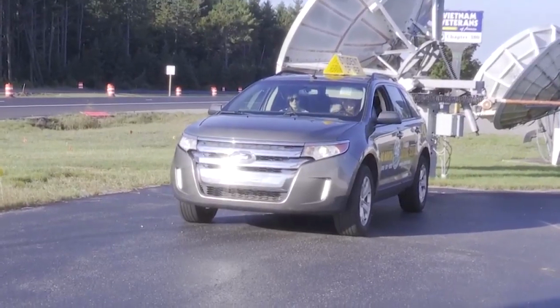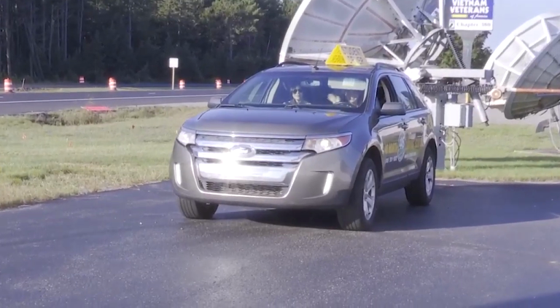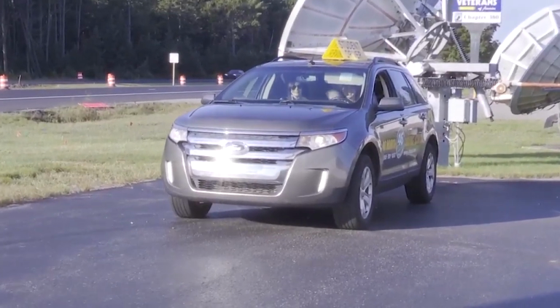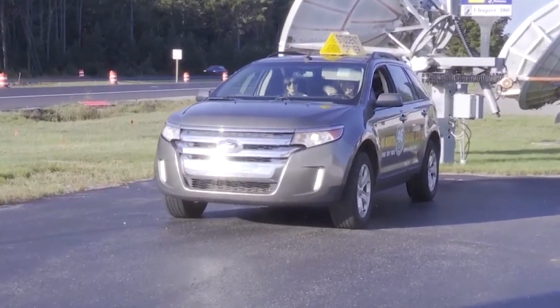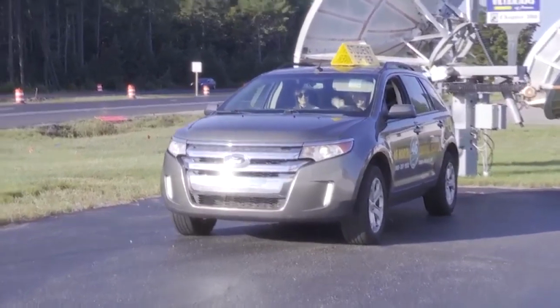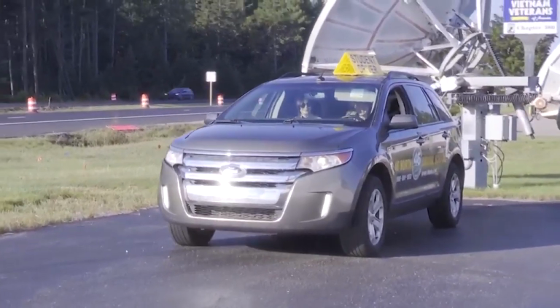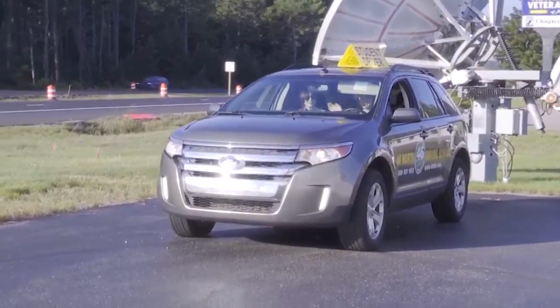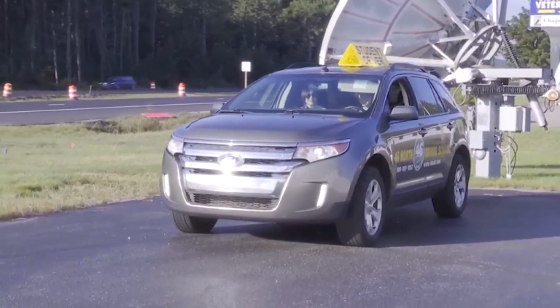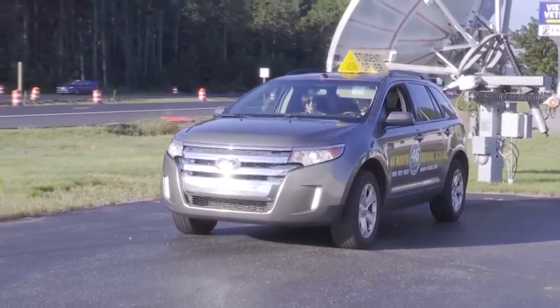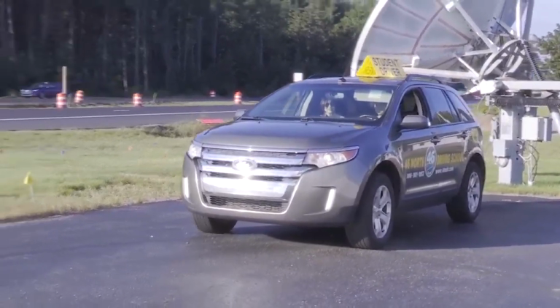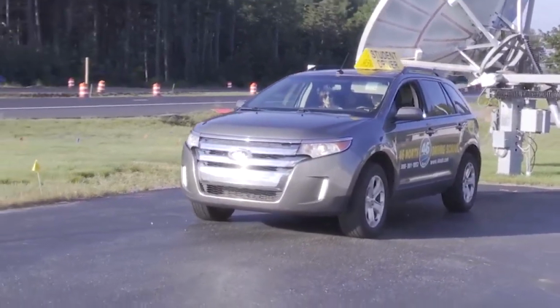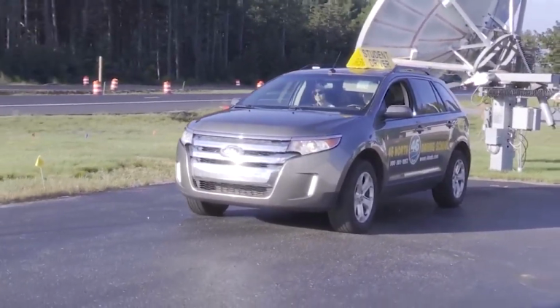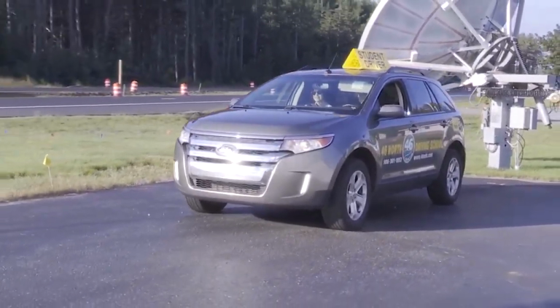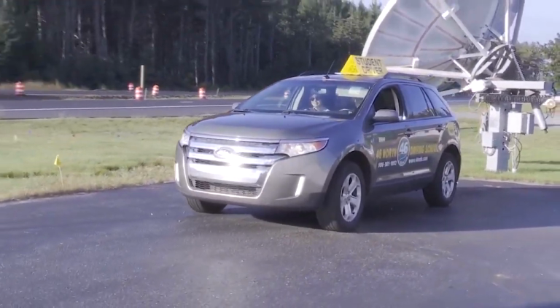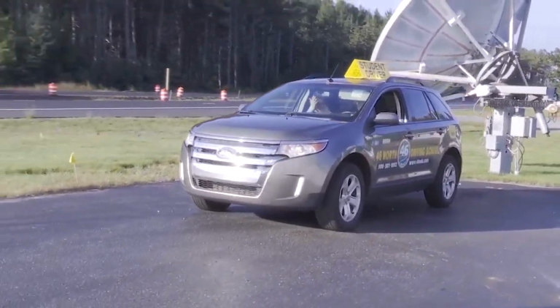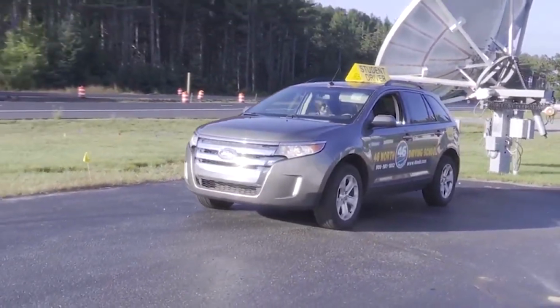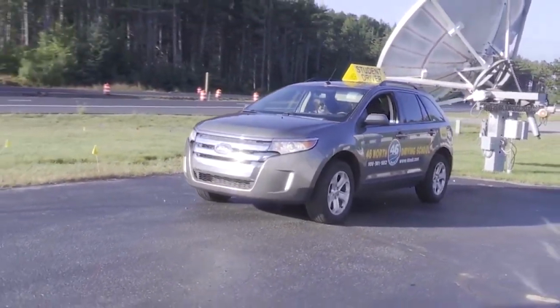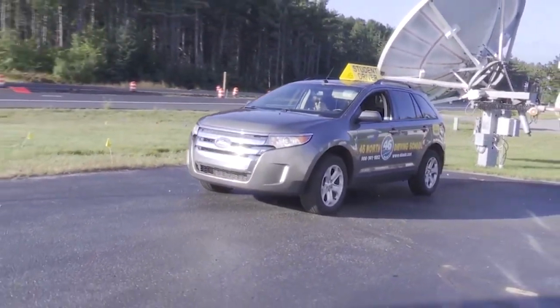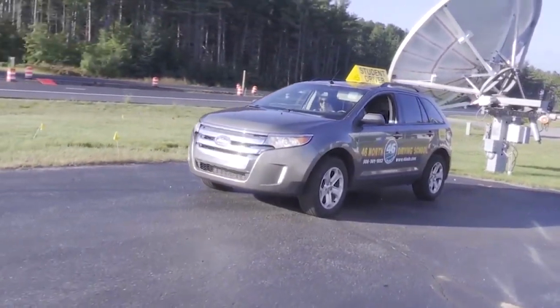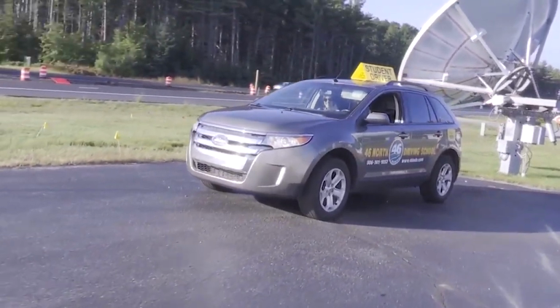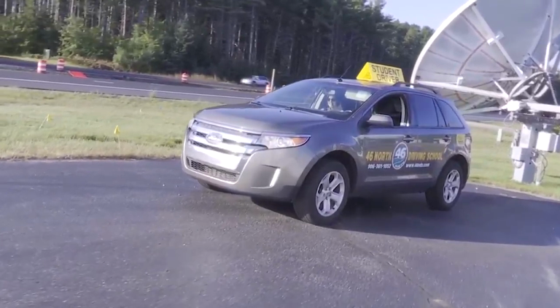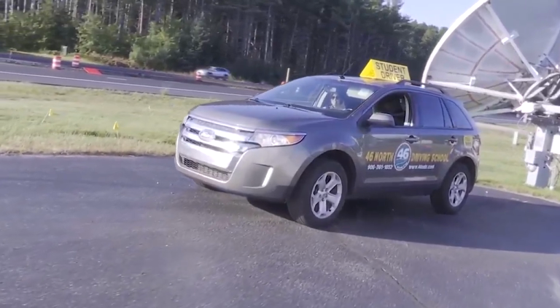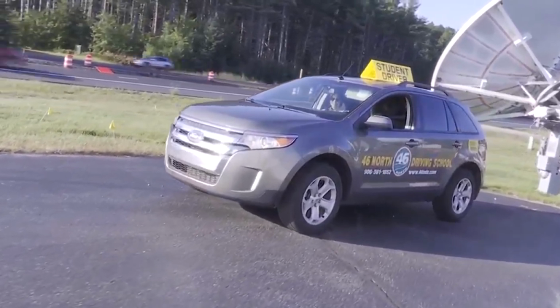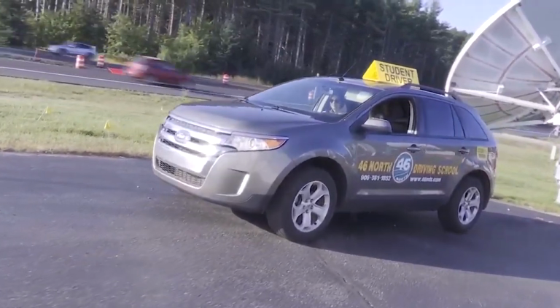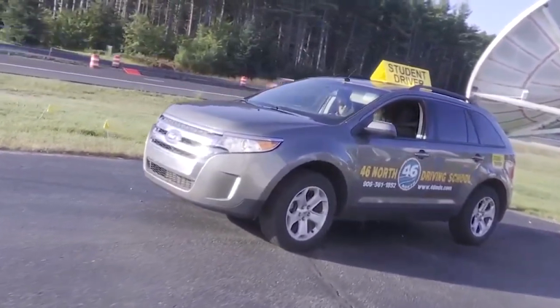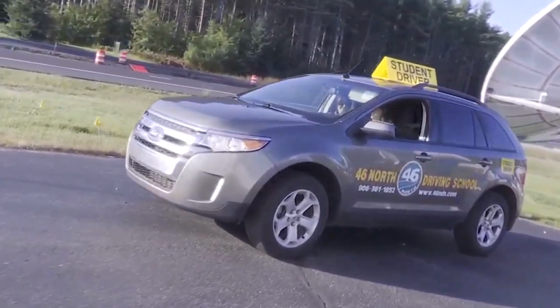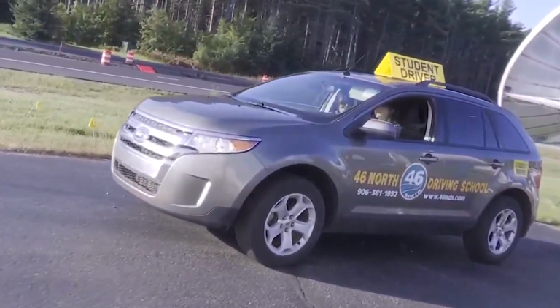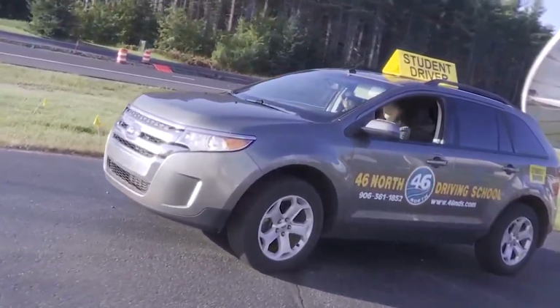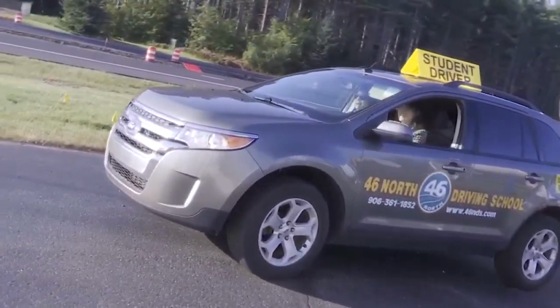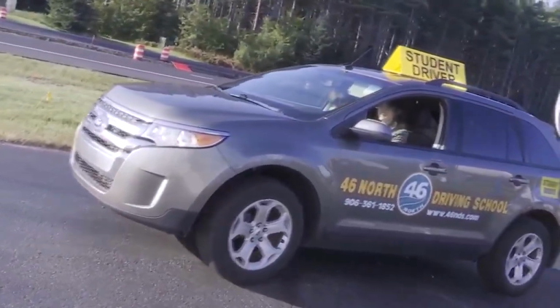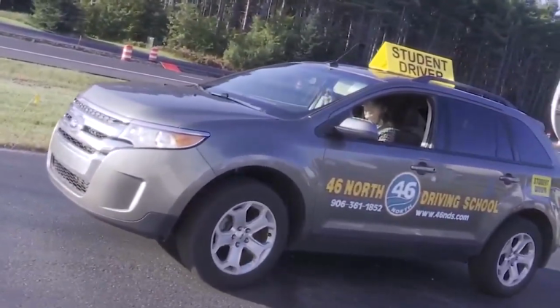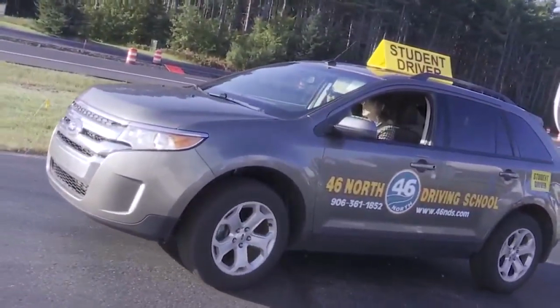Welcome back everyone. We have jumped outside so that we can get a test in Tia's parking skills. She's jumped into the driver's seat. Mary, kind of talk us through what they're doing and what we're watching.